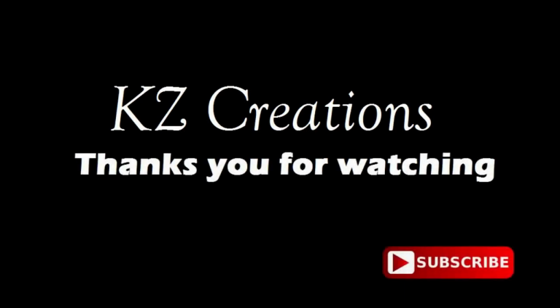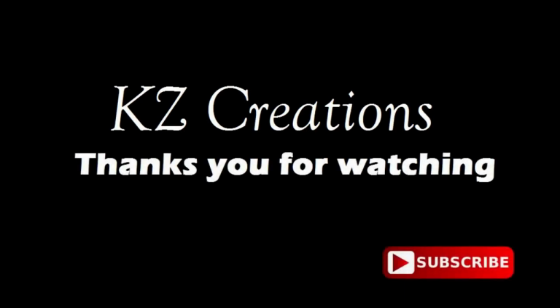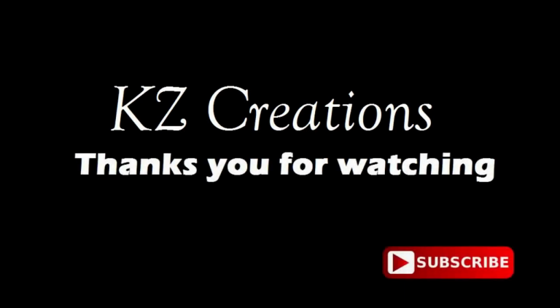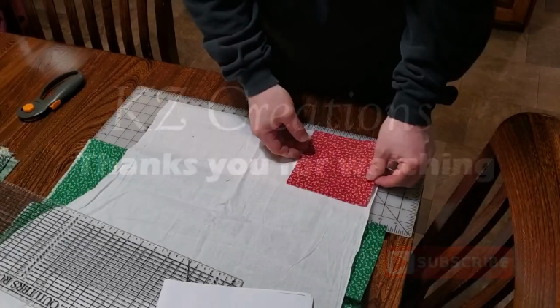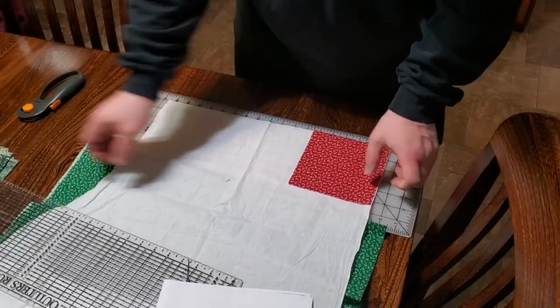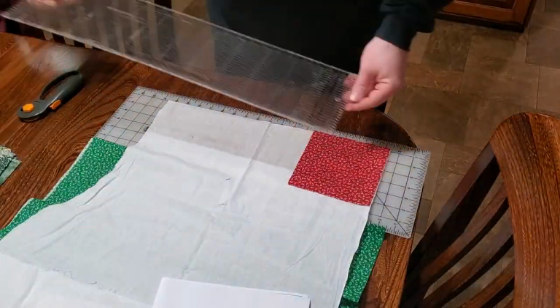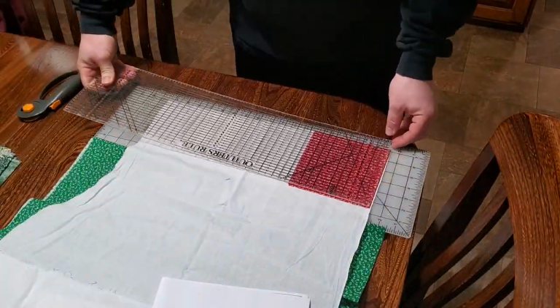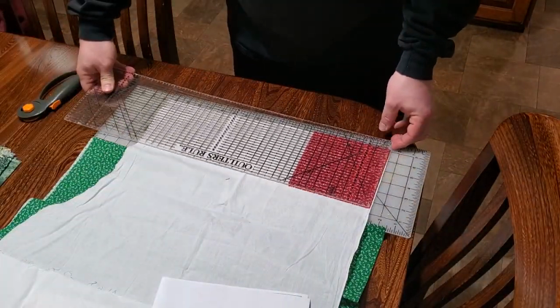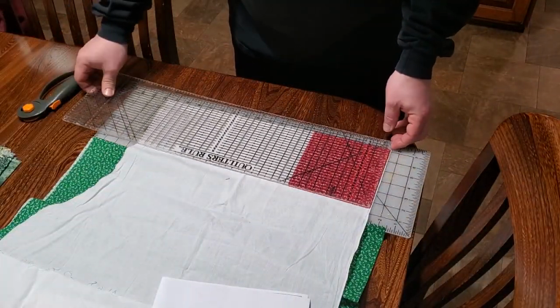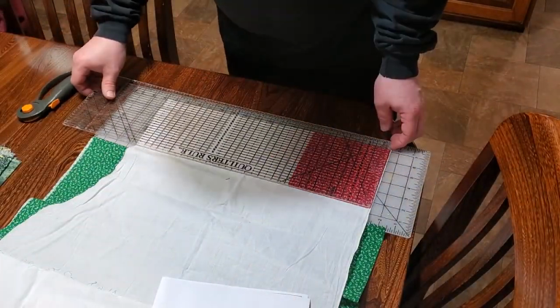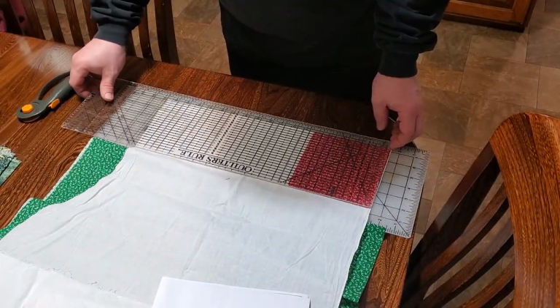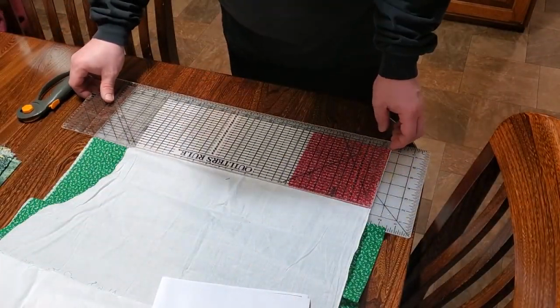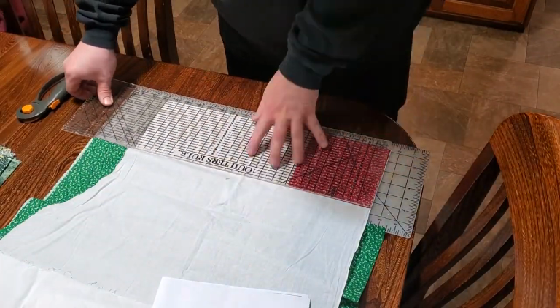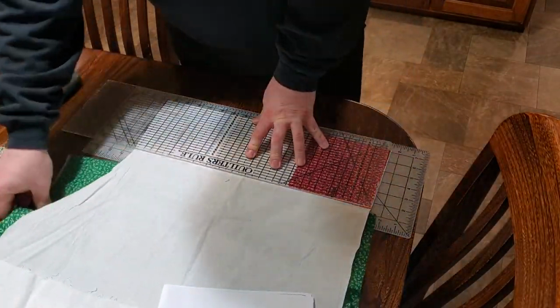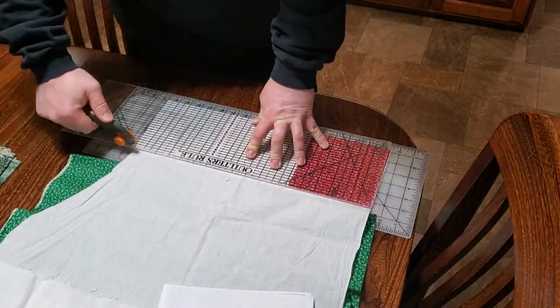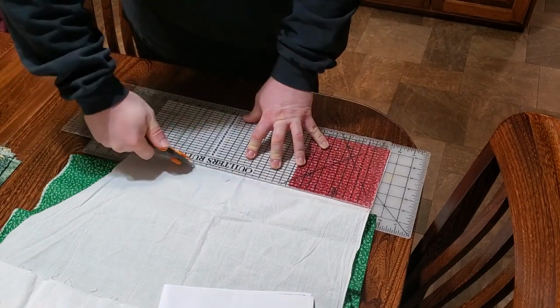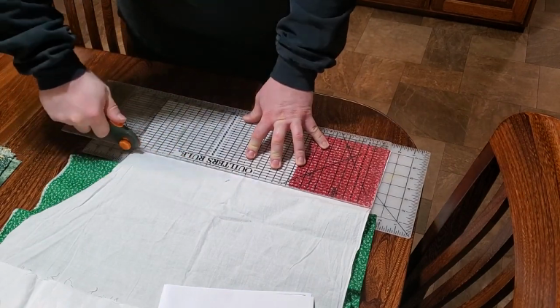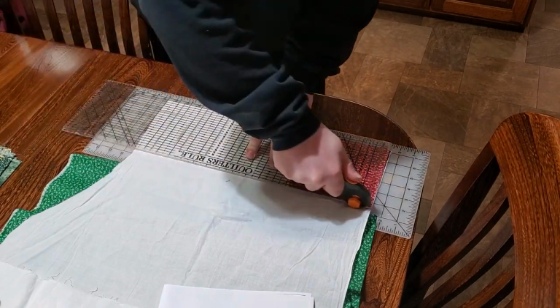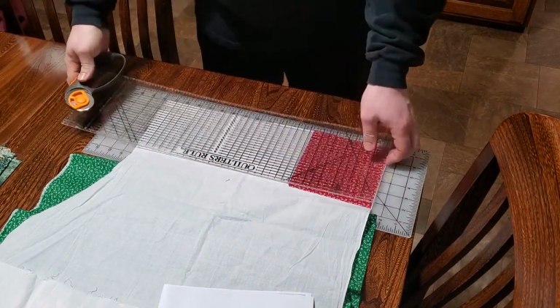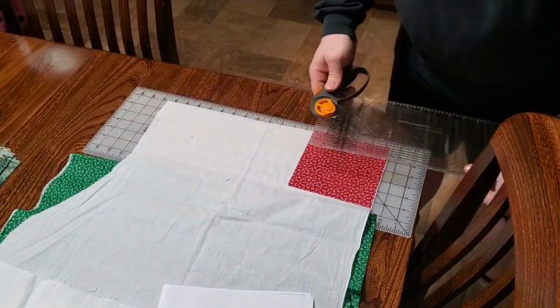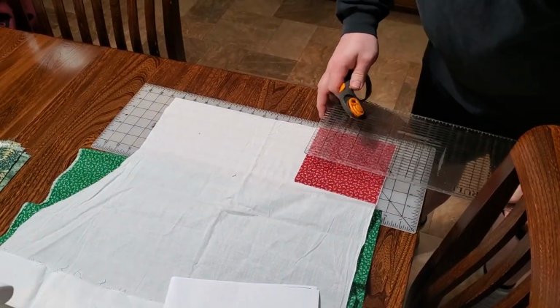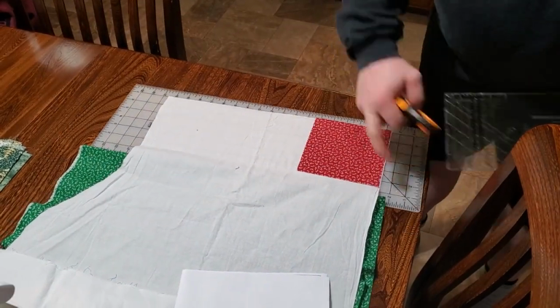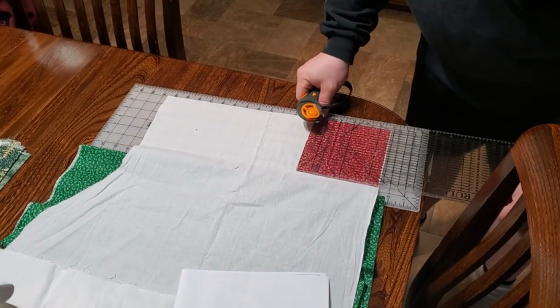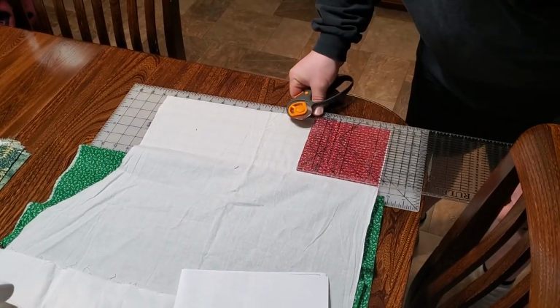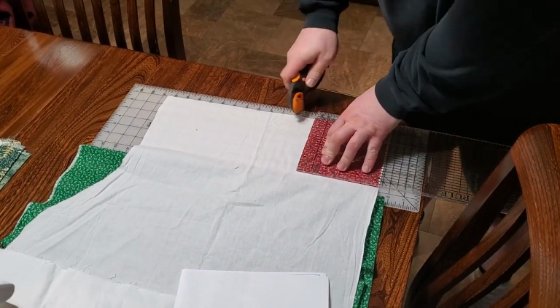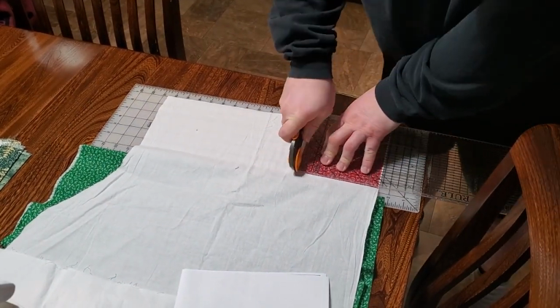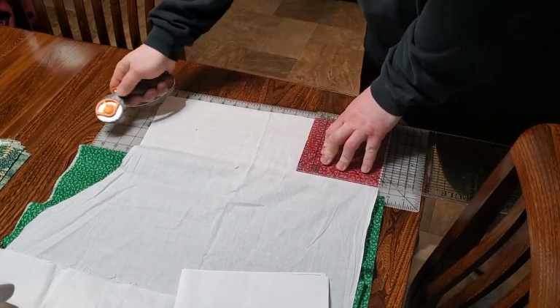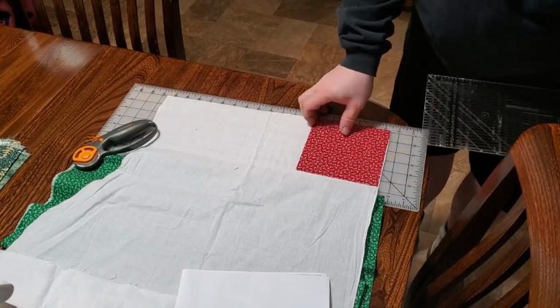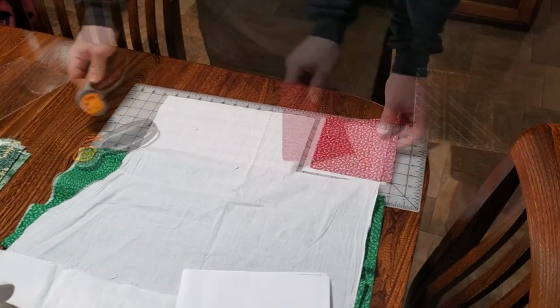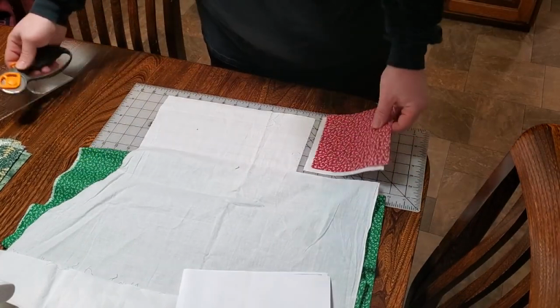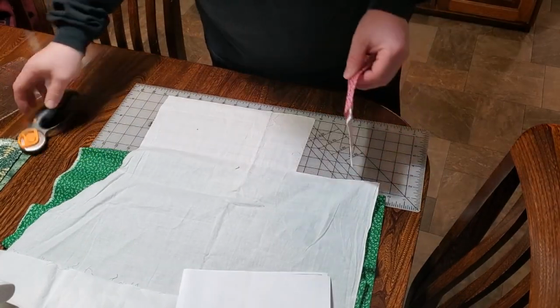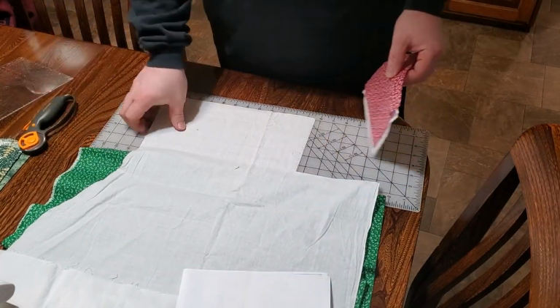Now on with the show. This block is five and three quarters and it will yield two inch squares with a pinwheel effect. We'll save the rest for later.